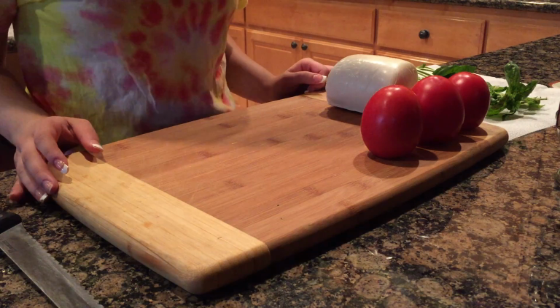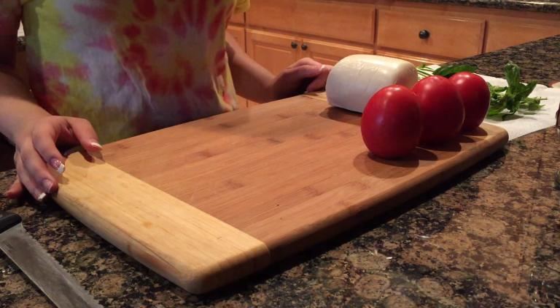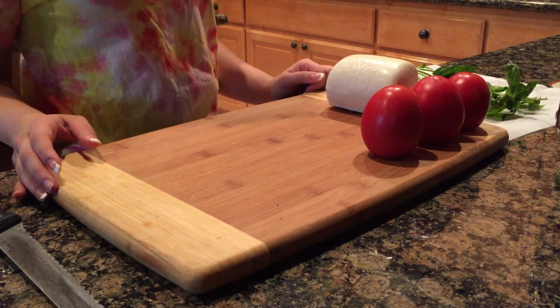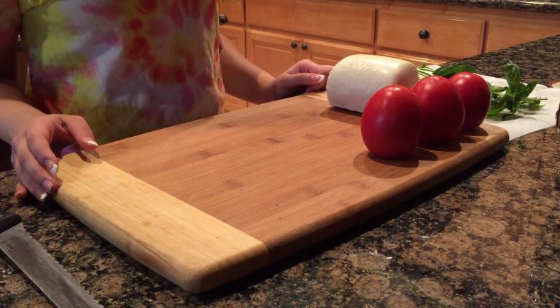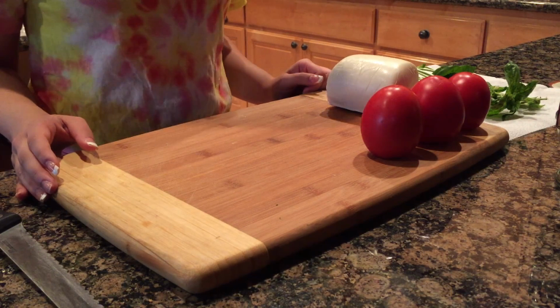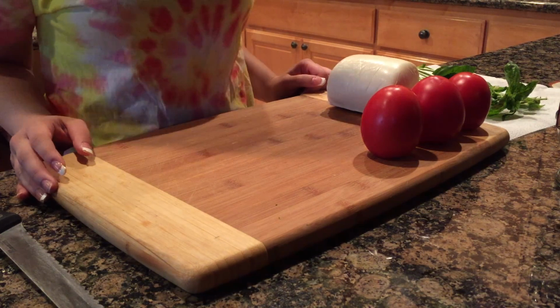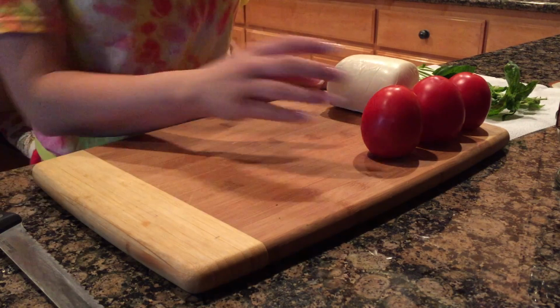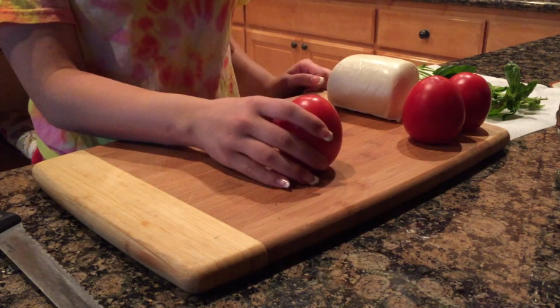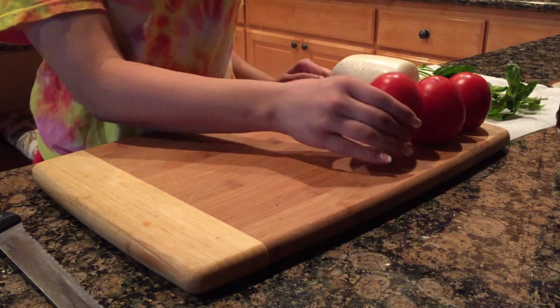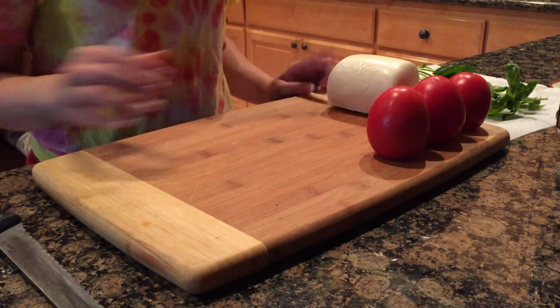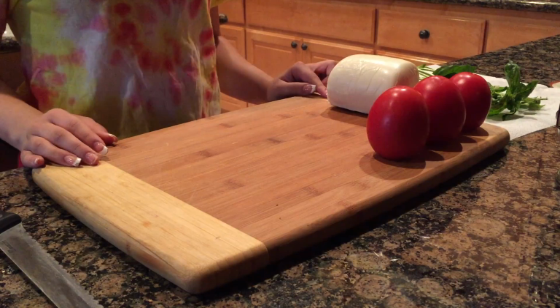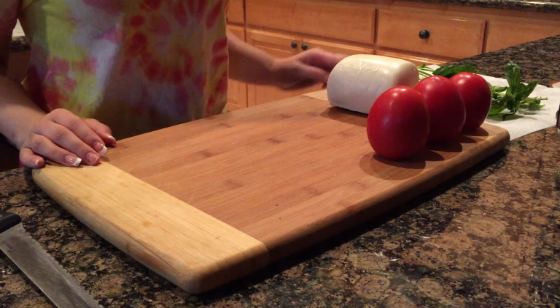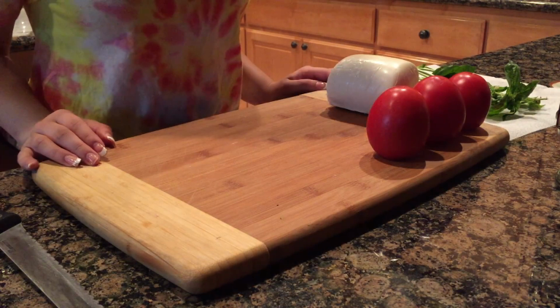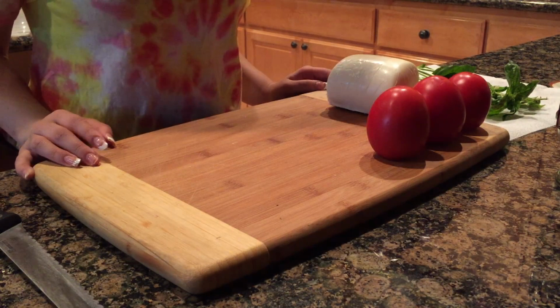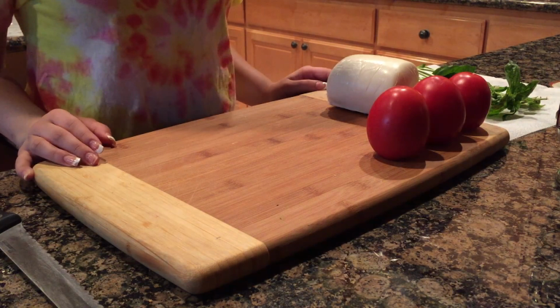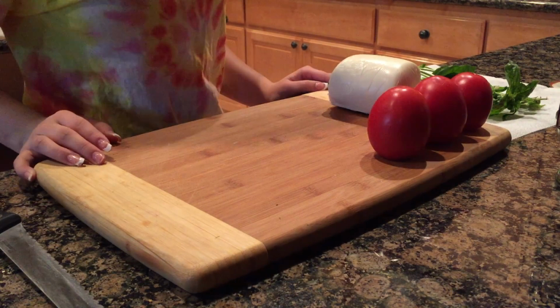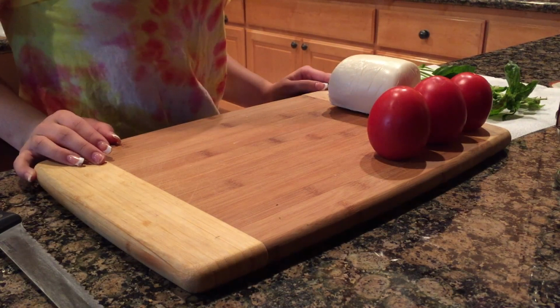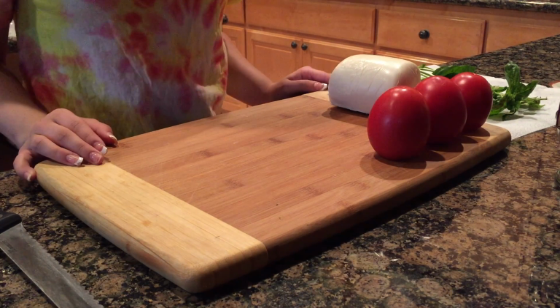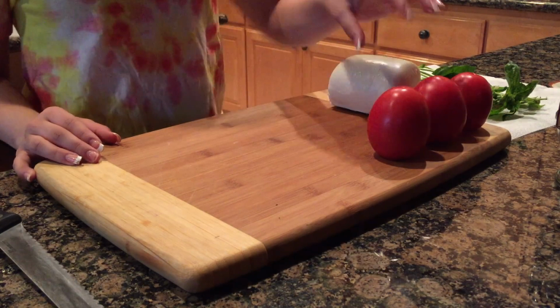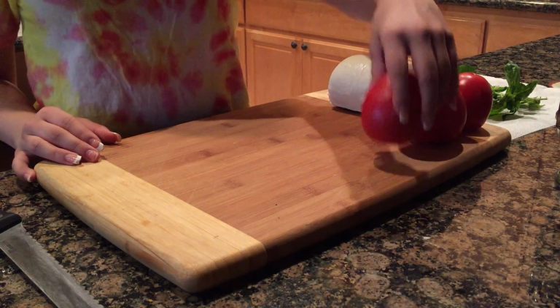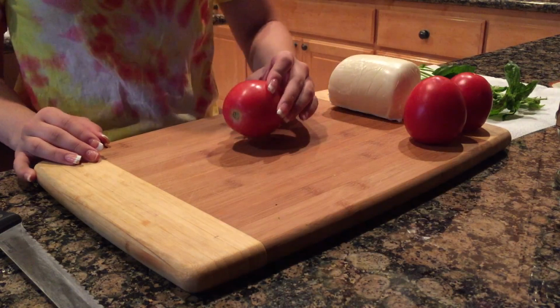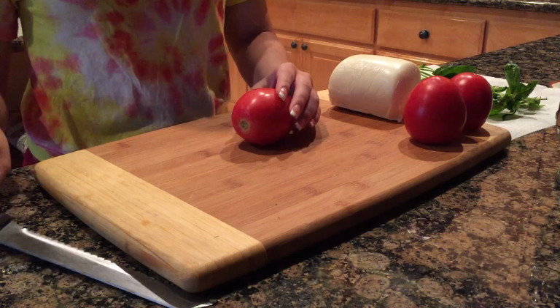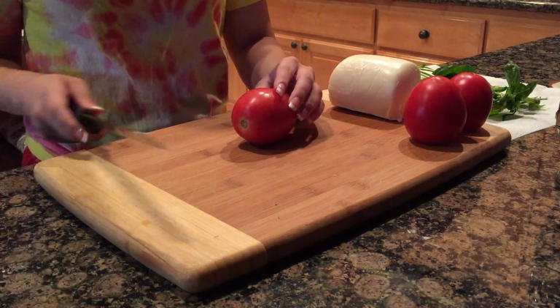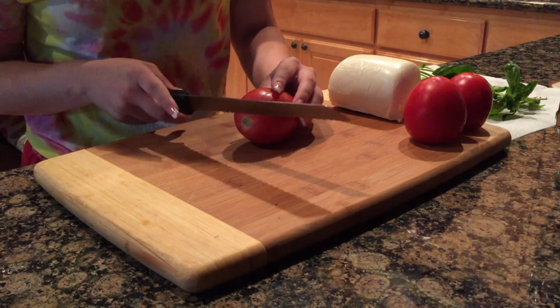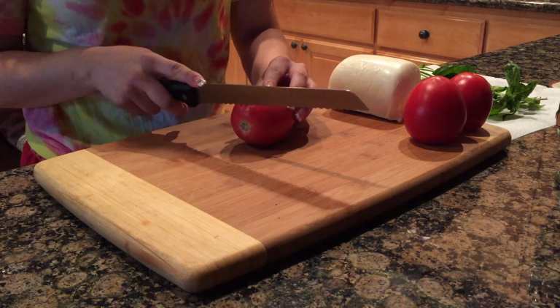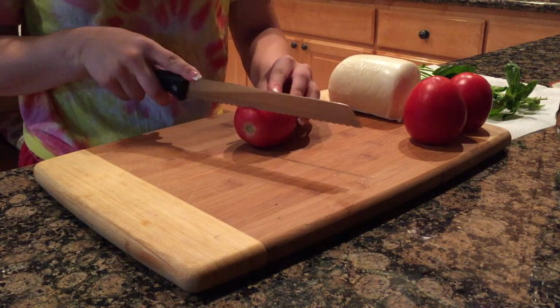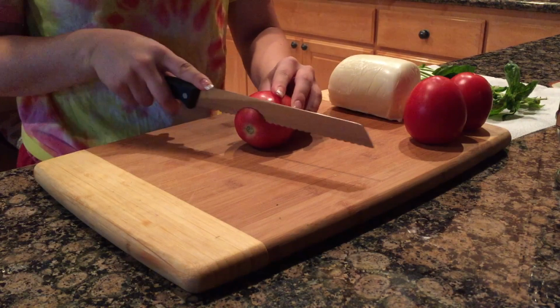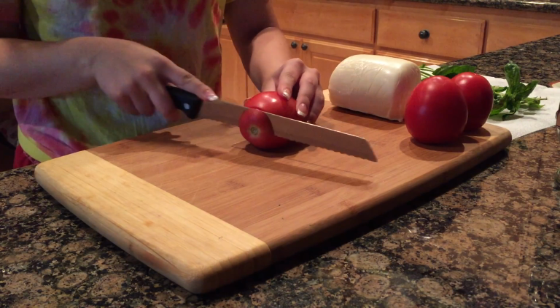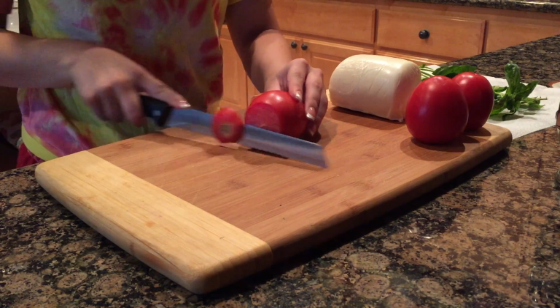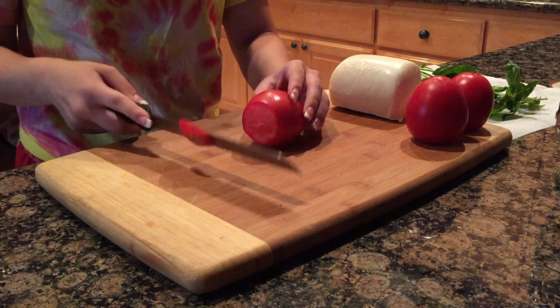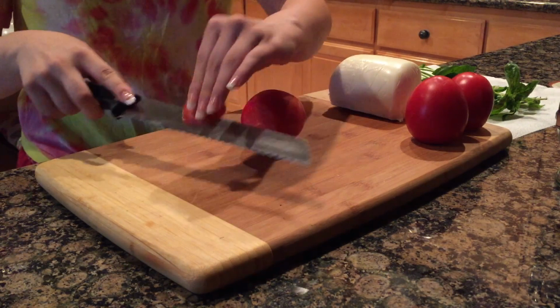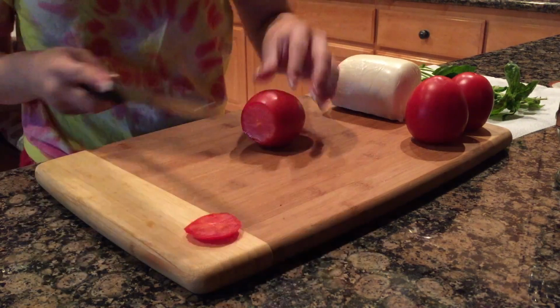Today we're going to teach you how to make two very simple dishes. Before we start, some safety: make sure you wash your ingredients properly, use the freshest ingredients you can find, and use a sharp knife so it doesn't slip and you don't cut yourself. Let's begin.